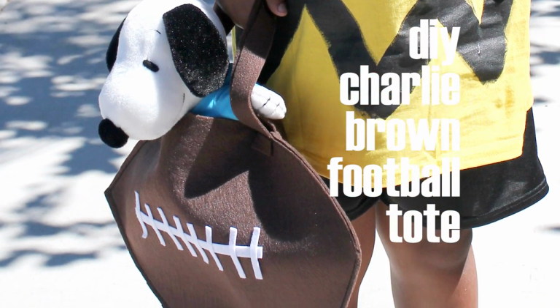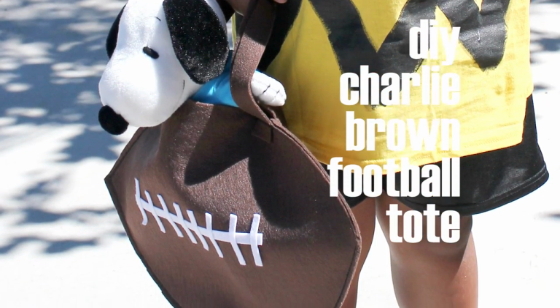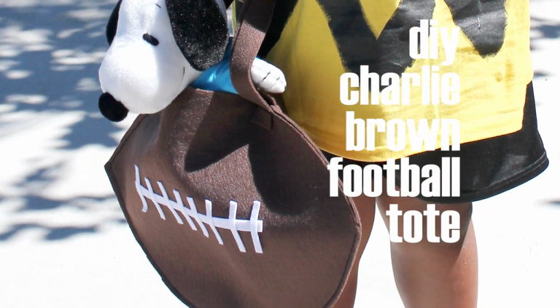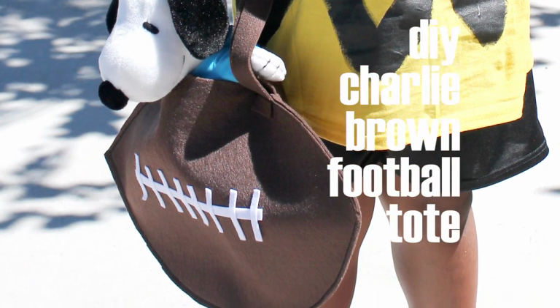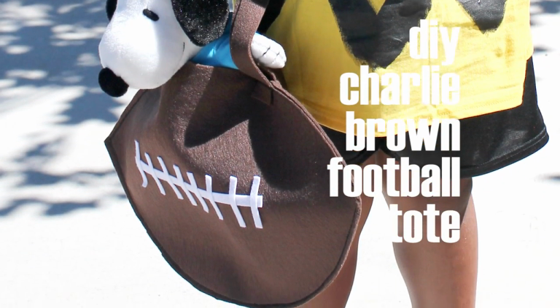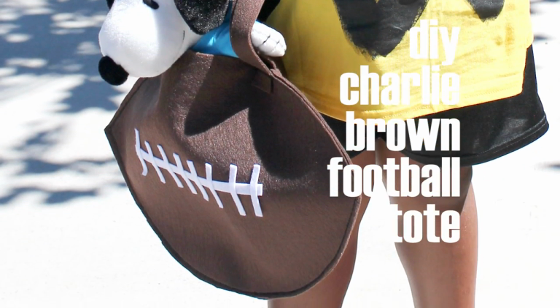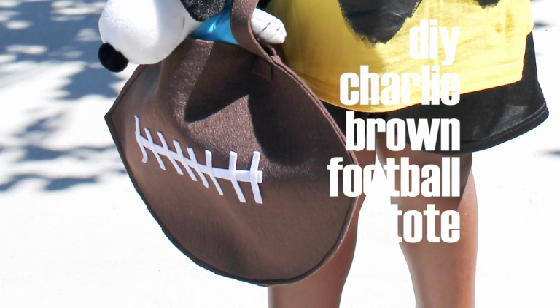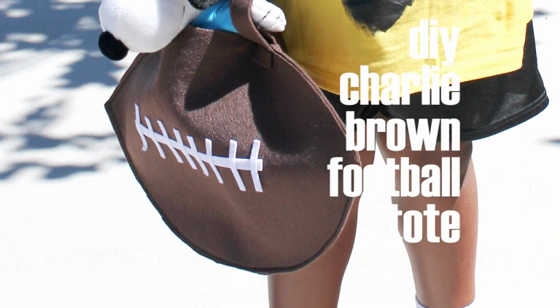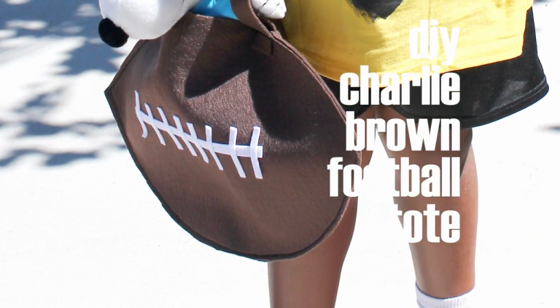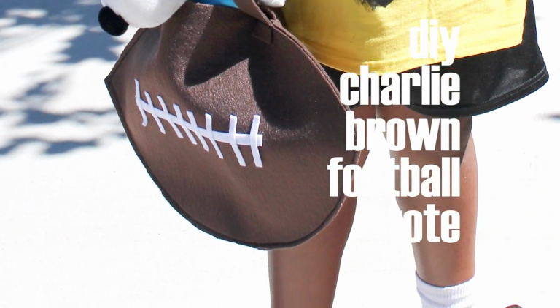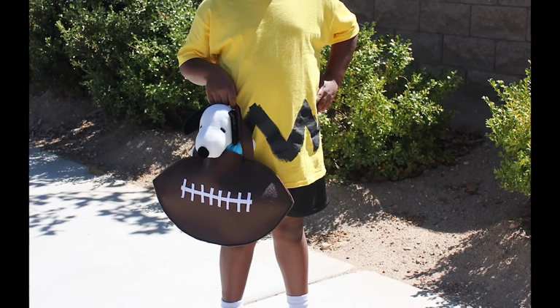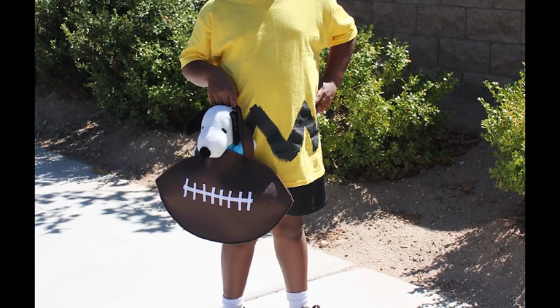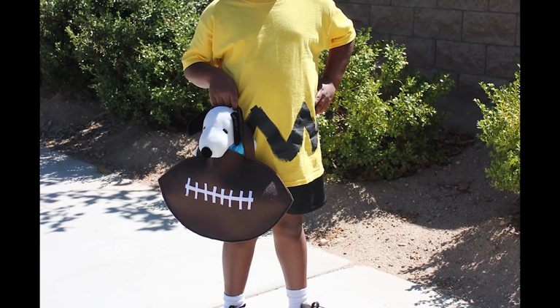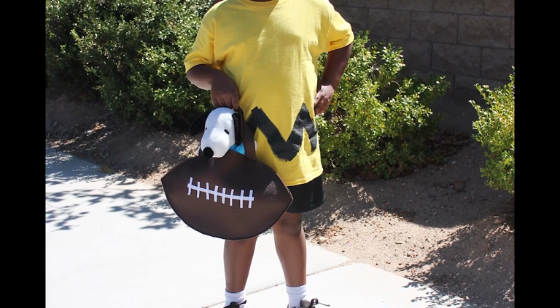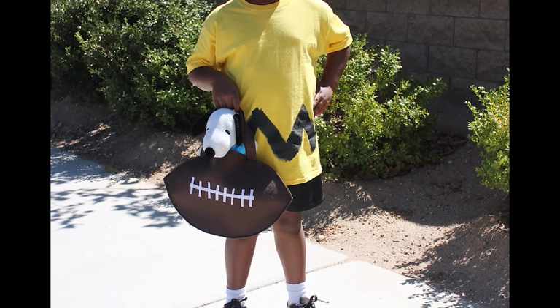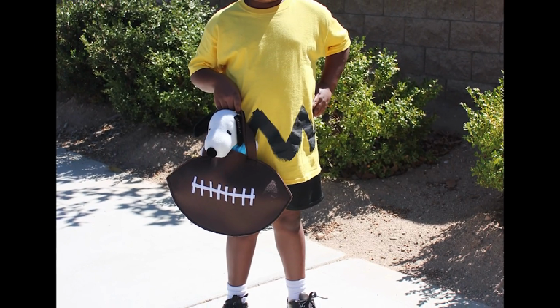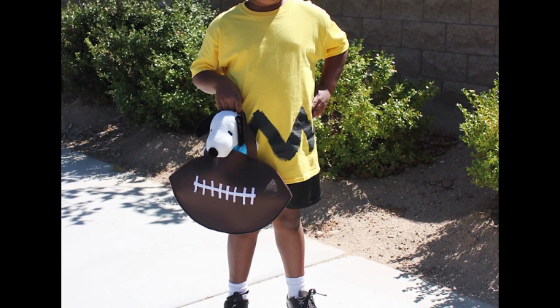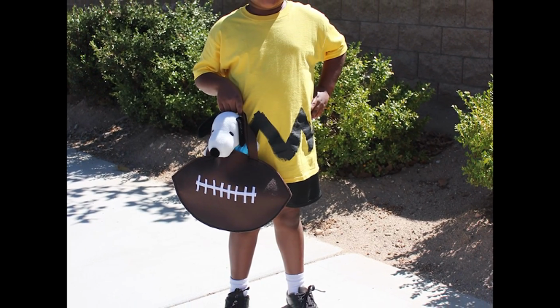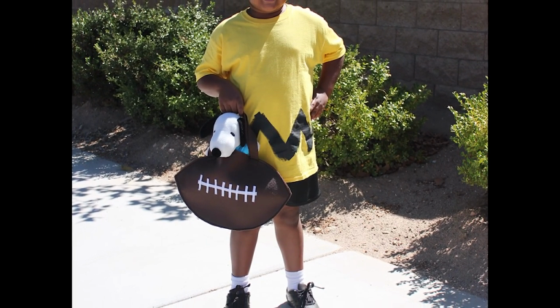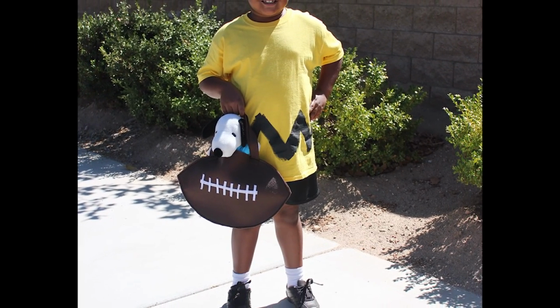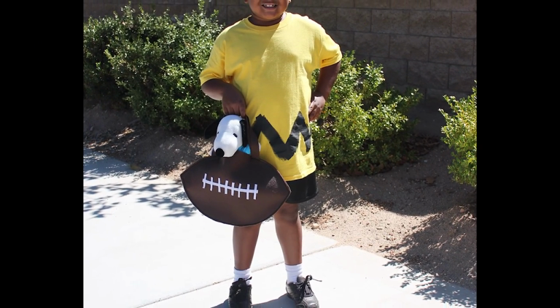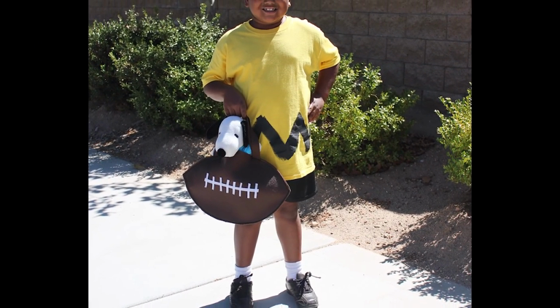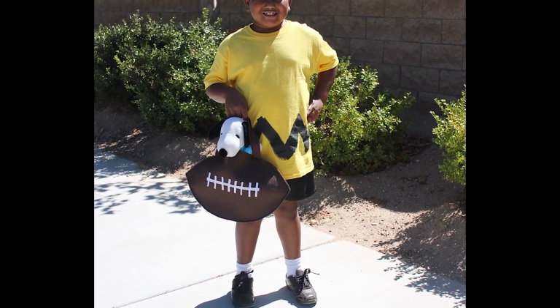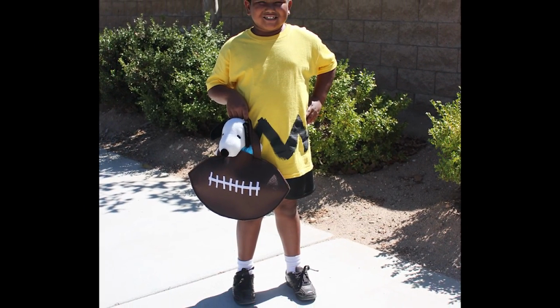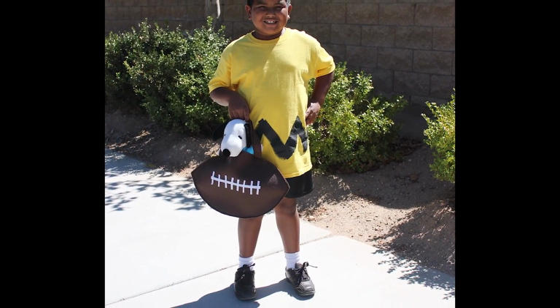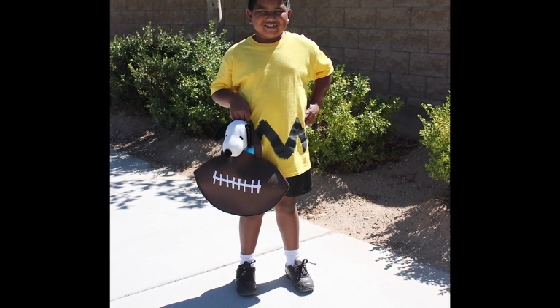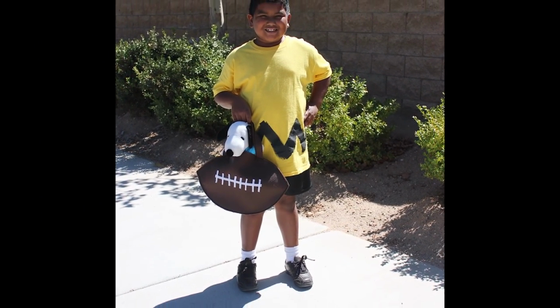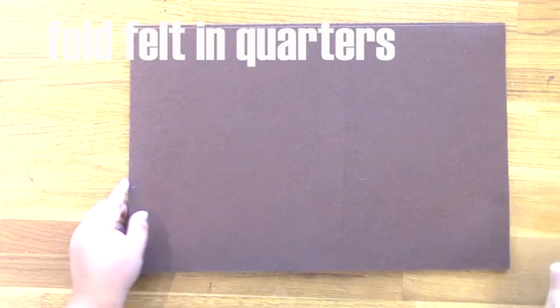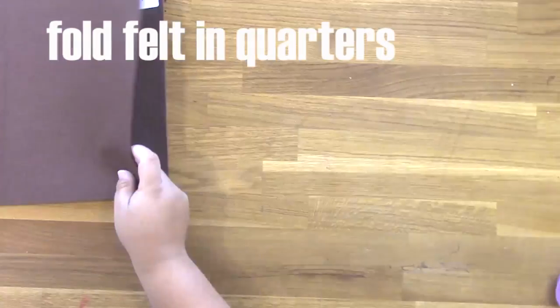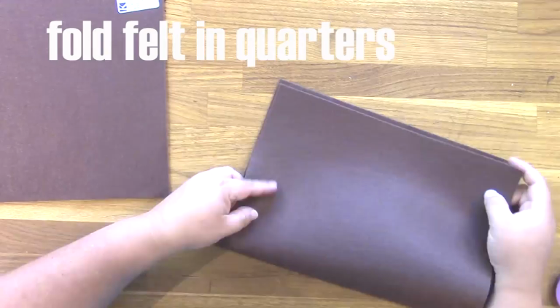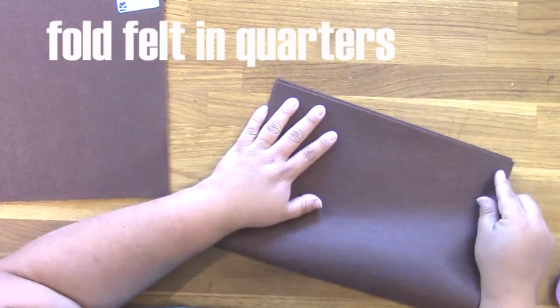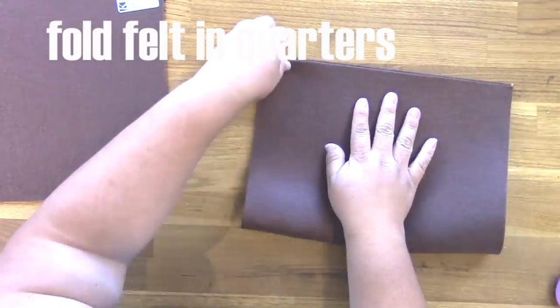Hey, Jennifer Priest here. The other day I showed you how to do a DIY Charlie Brown costume. Now I'm going to show you how to make this football shaped treat bag for trick-or-treating.